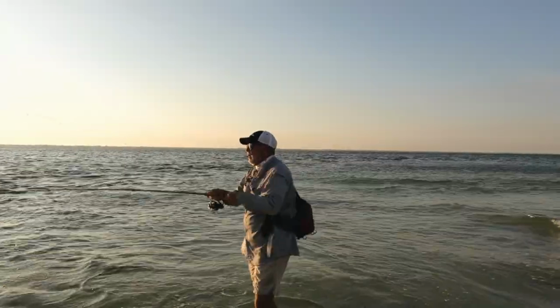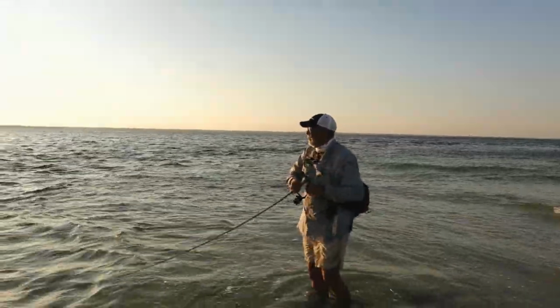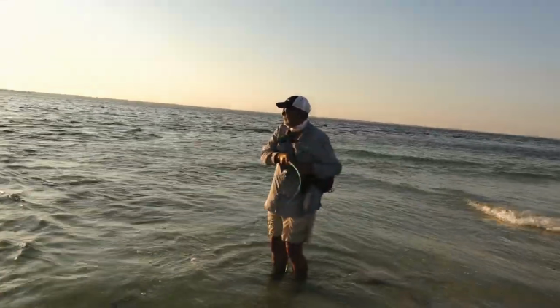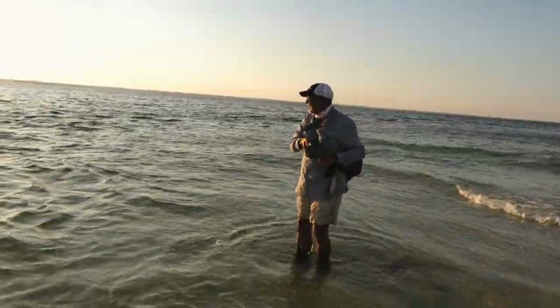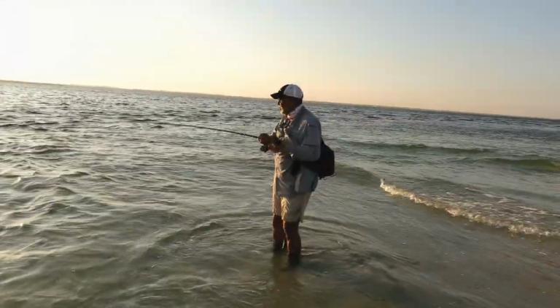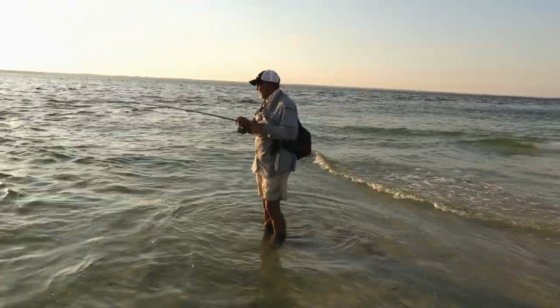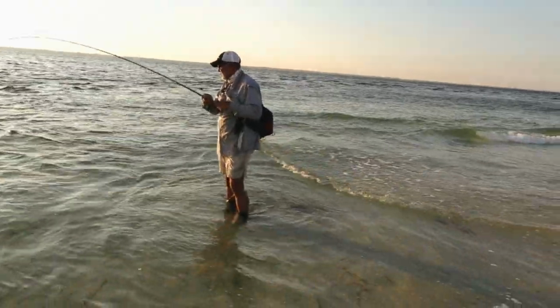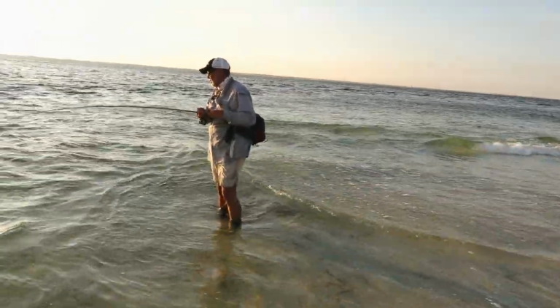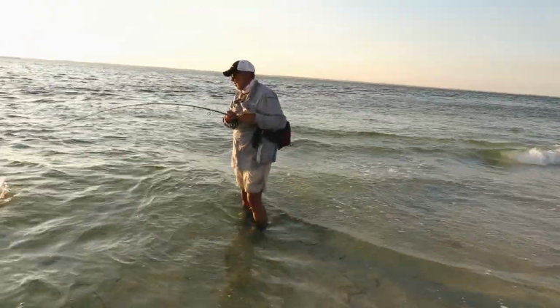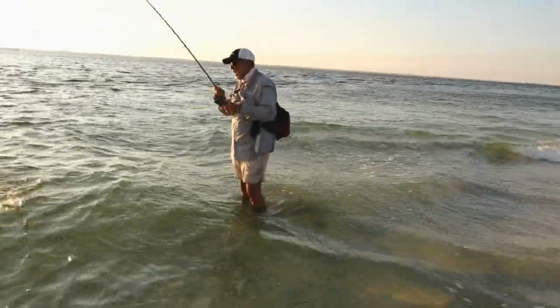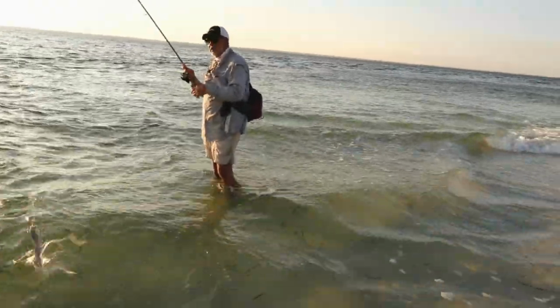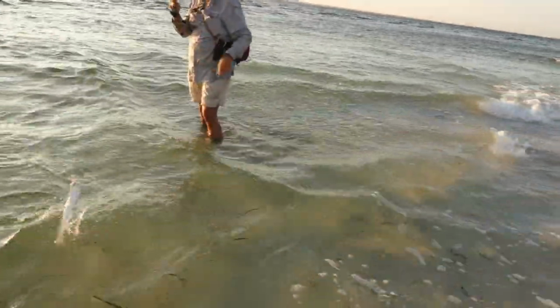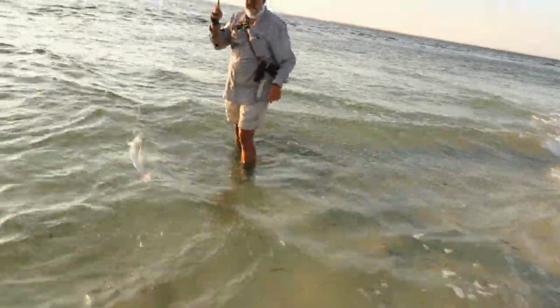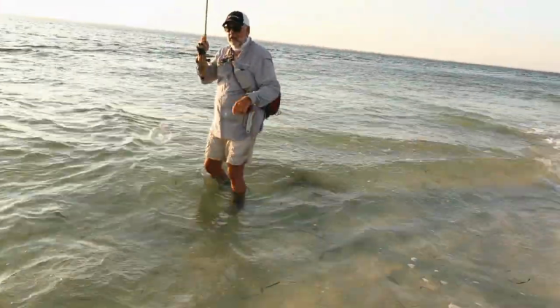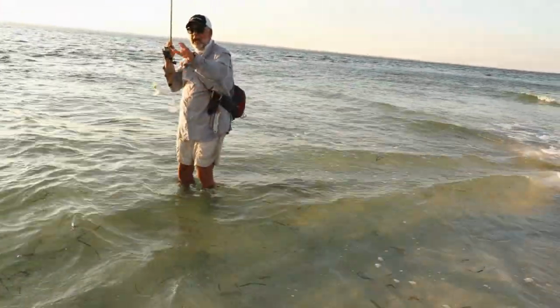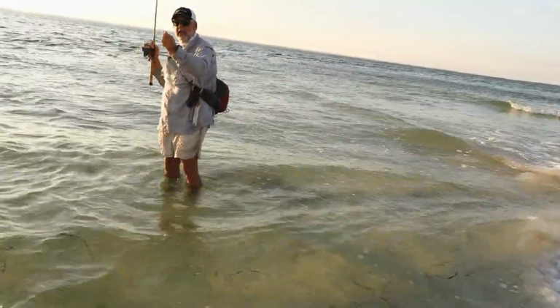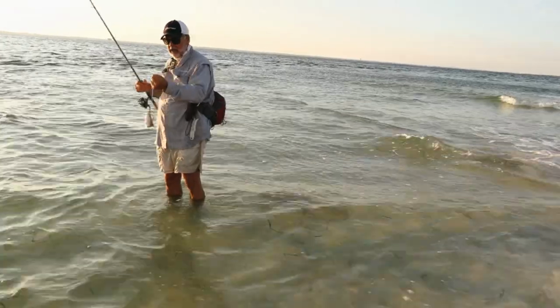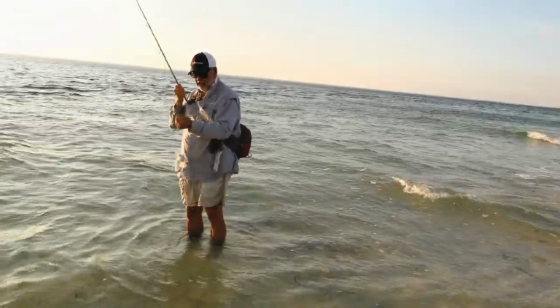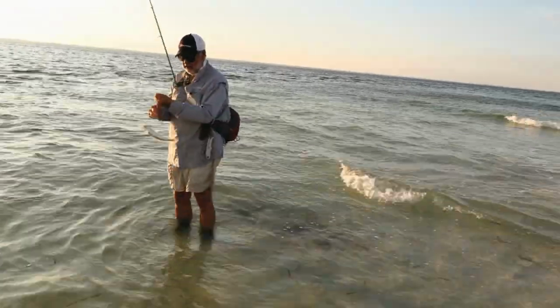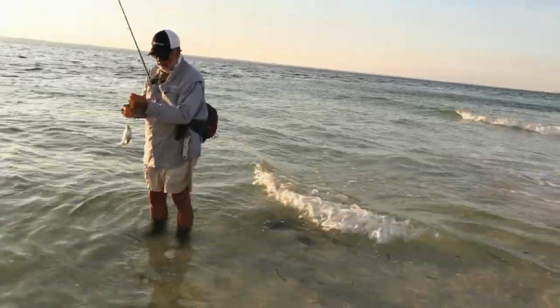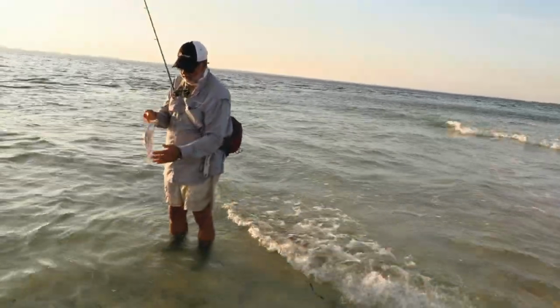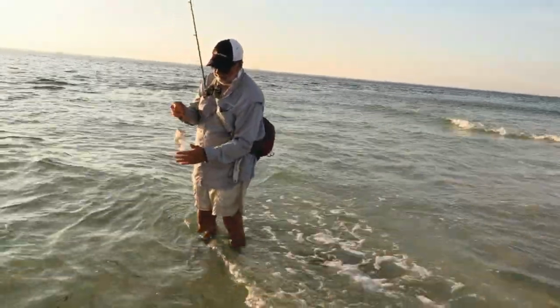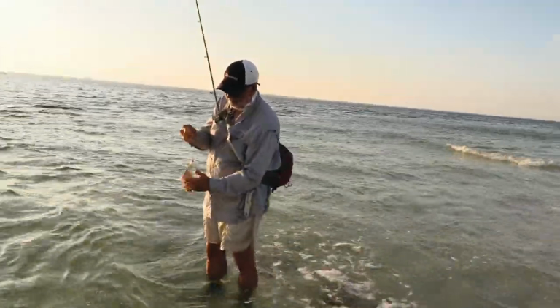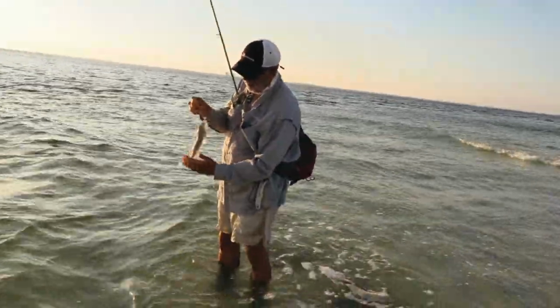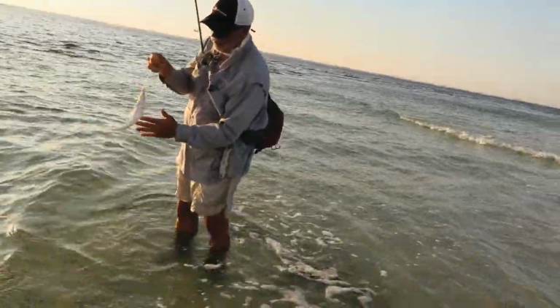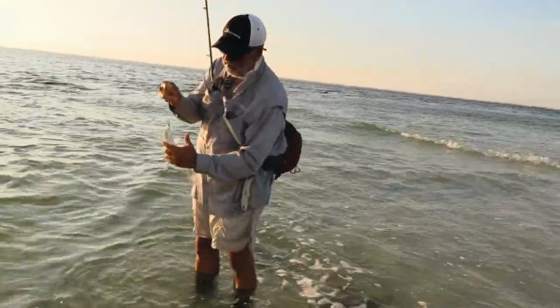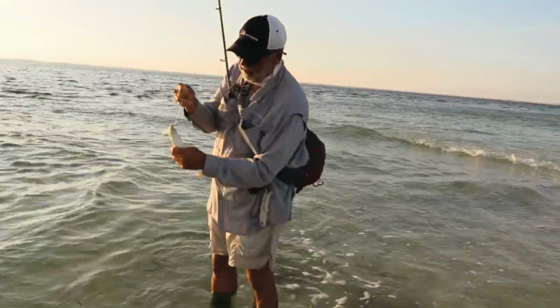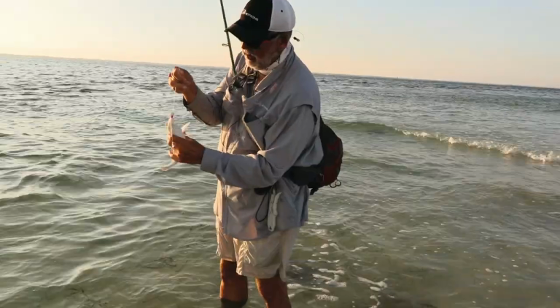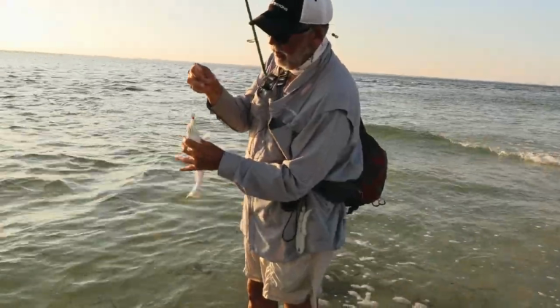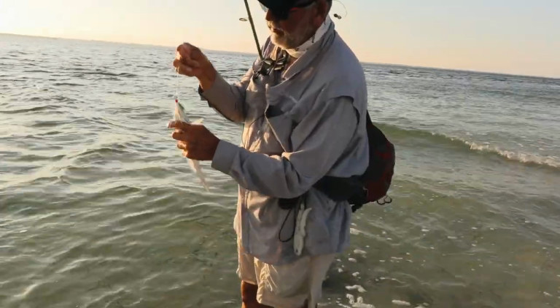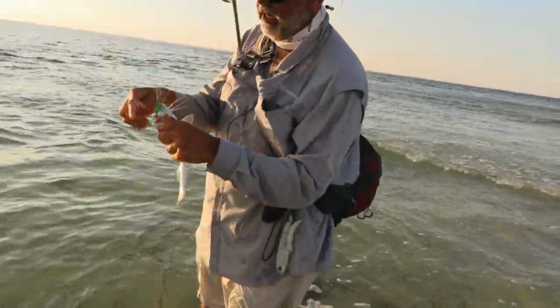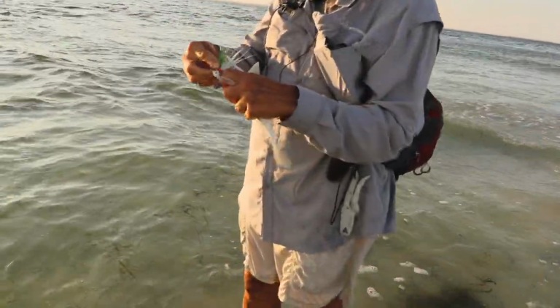There we go. Waiter Dave is on. Got it real close to the shore. There's a little whiting and shrimp coming in here. You guys are tearing up the whiting — and that was super close. Yeah, he just followed it right up into the sand.